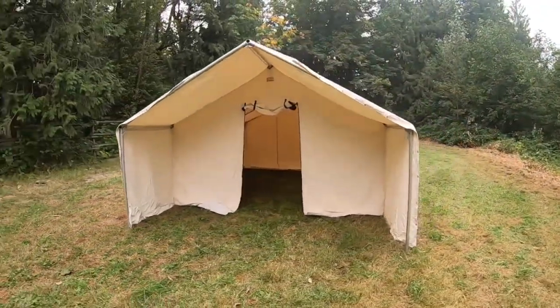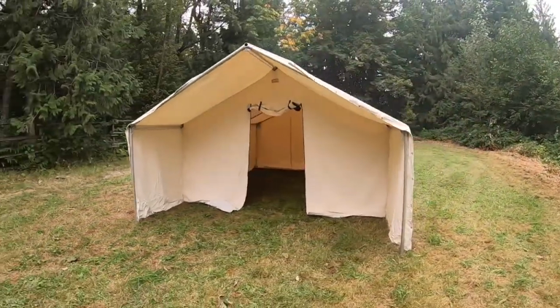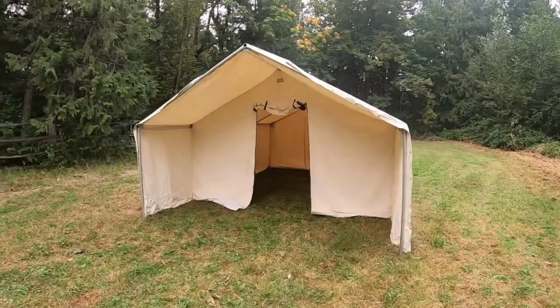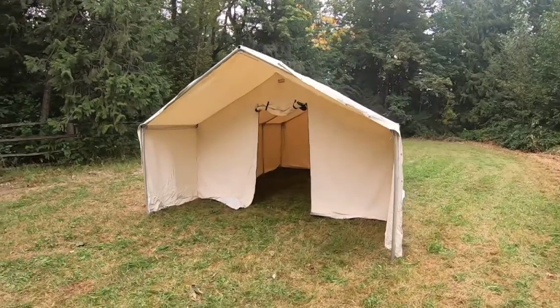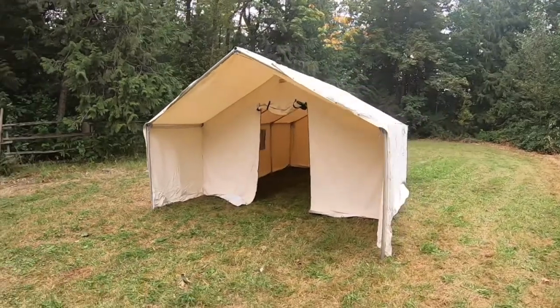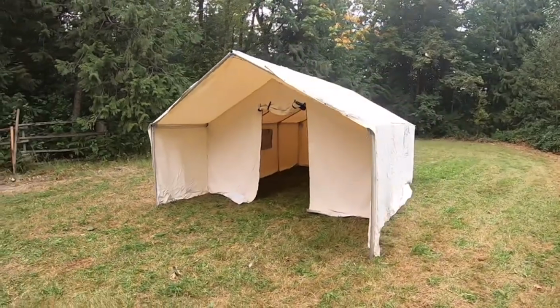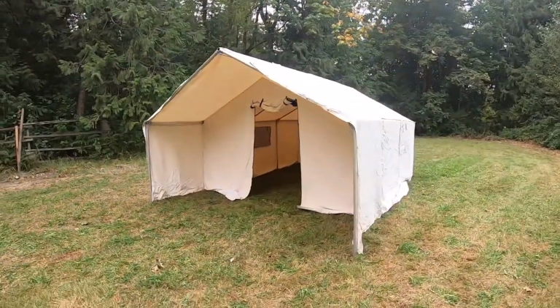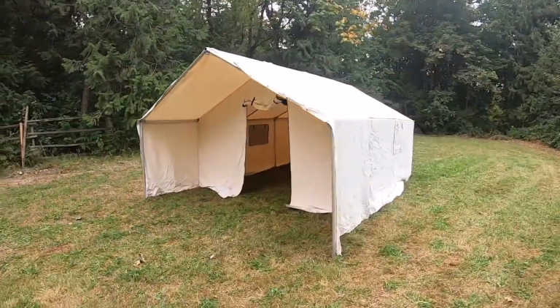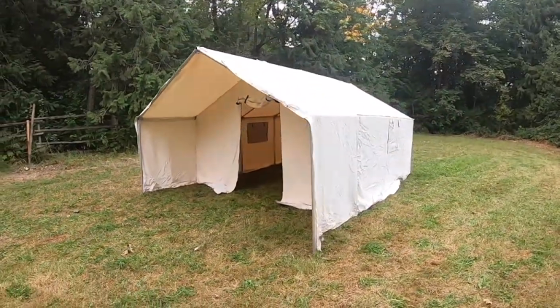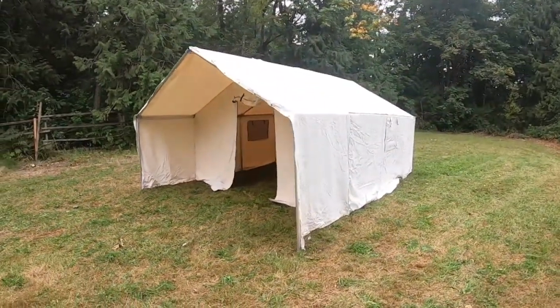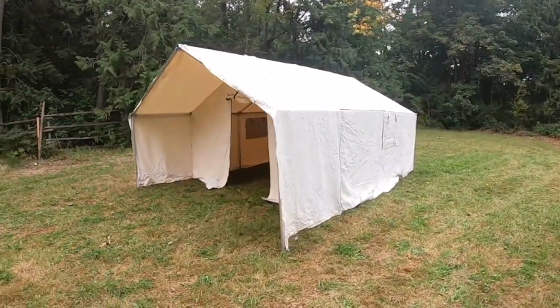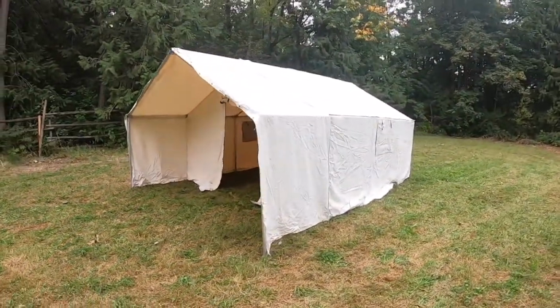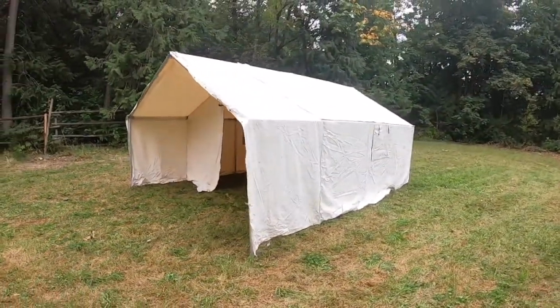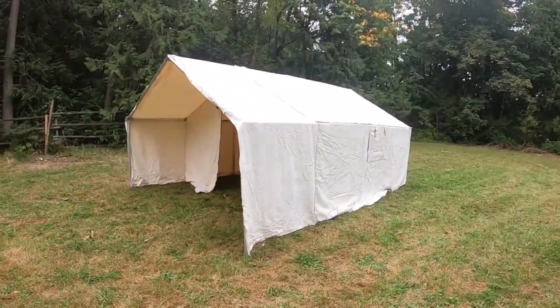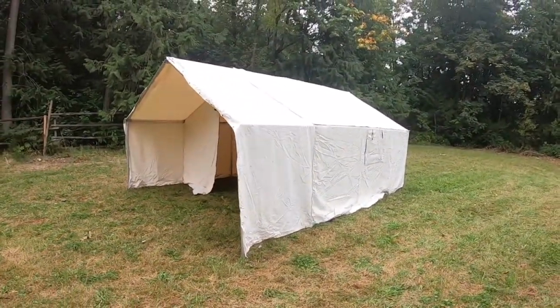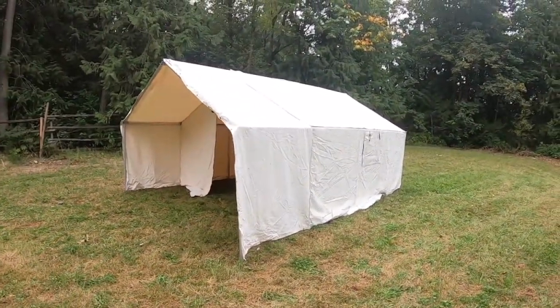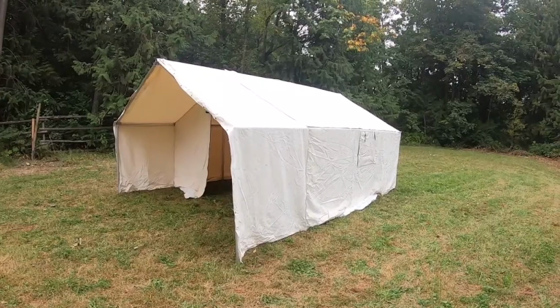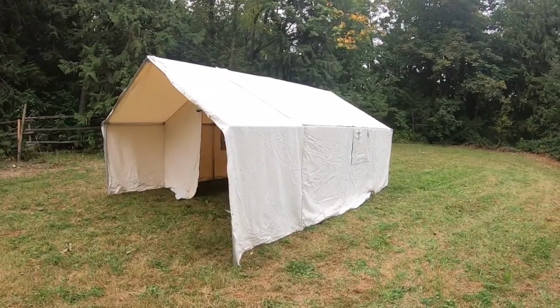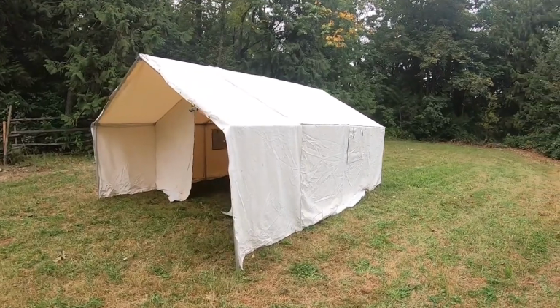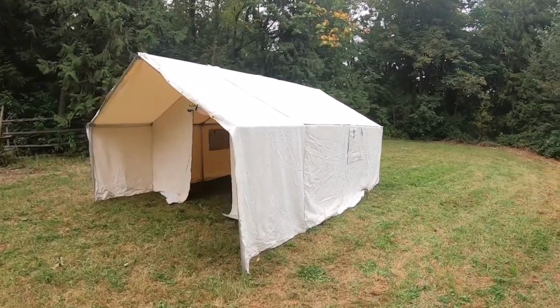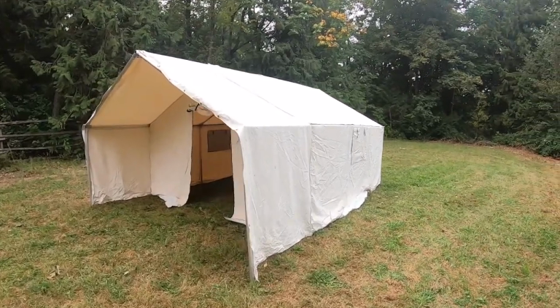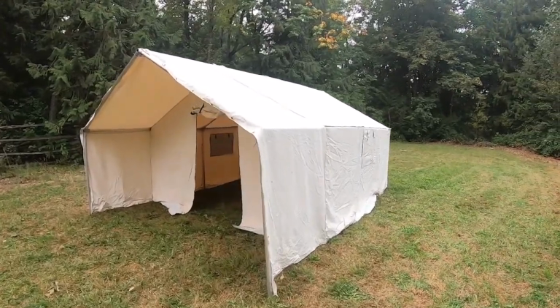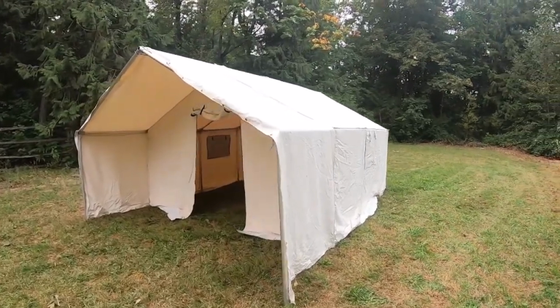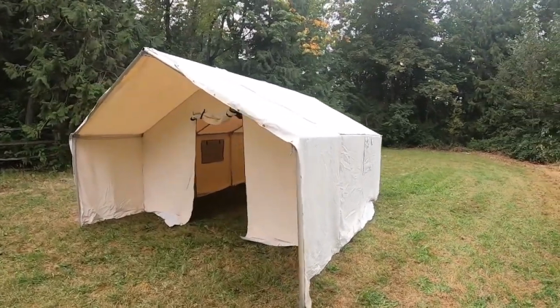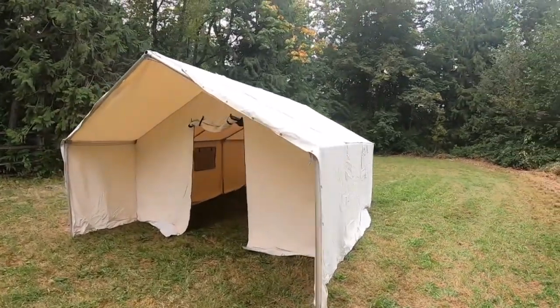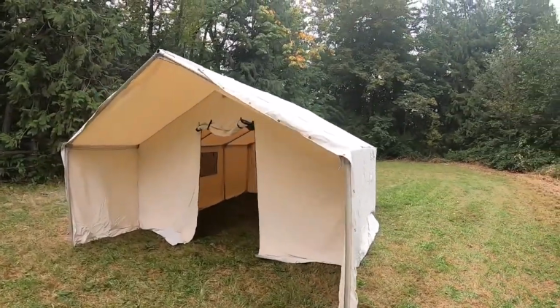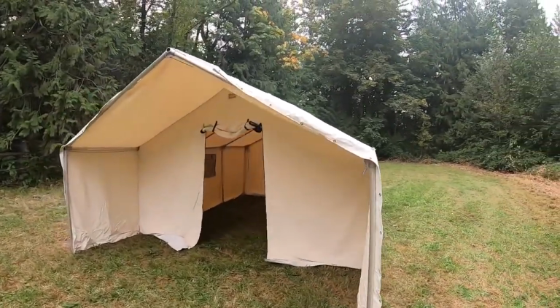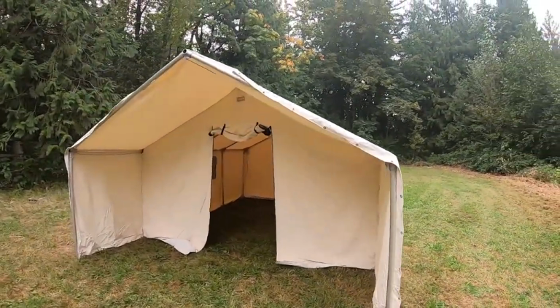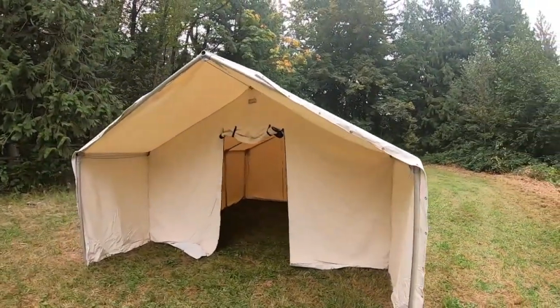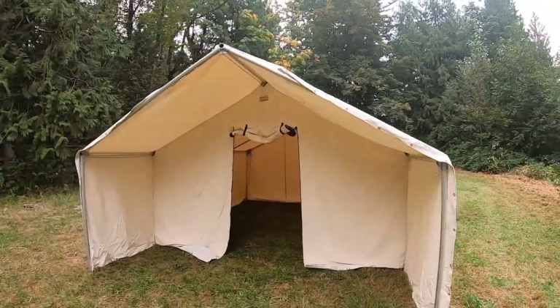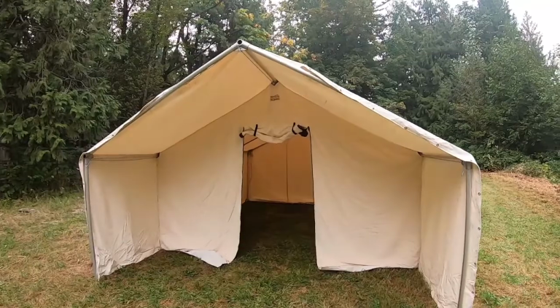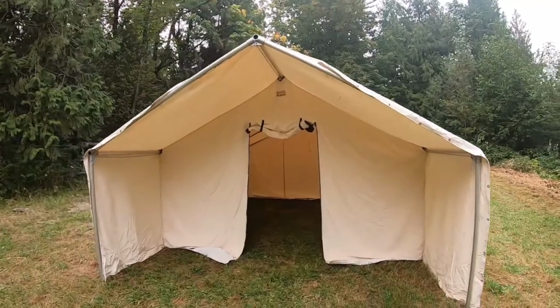So there is my wall tent. Hope you enjoyed this video. Make sure to like and subscribe and keep following for future videos.